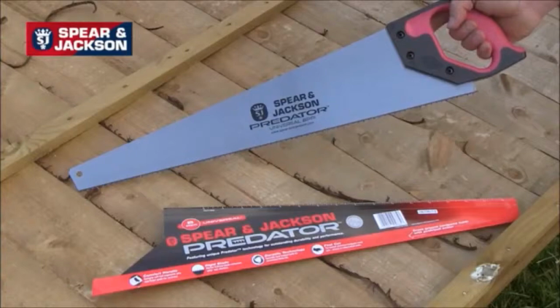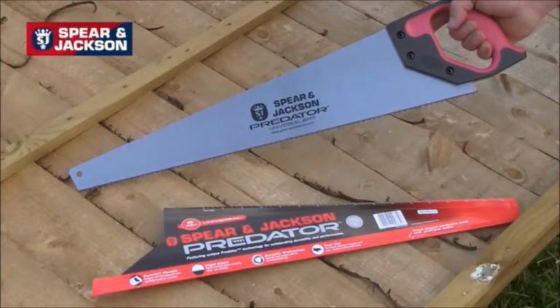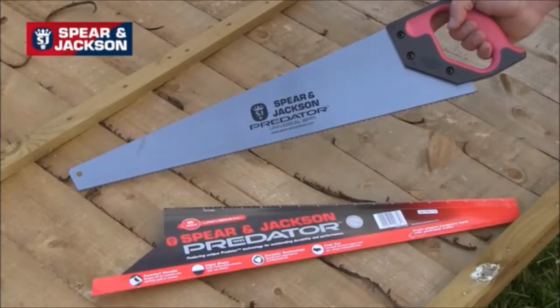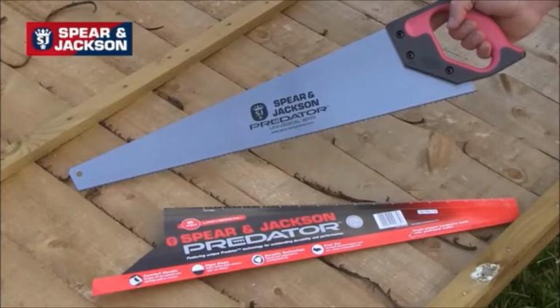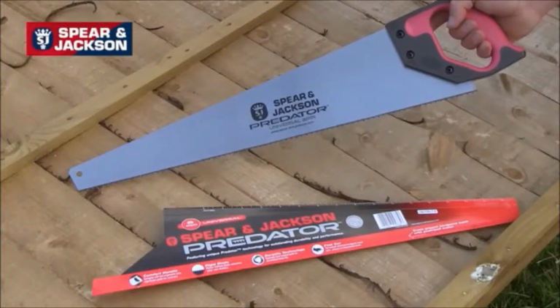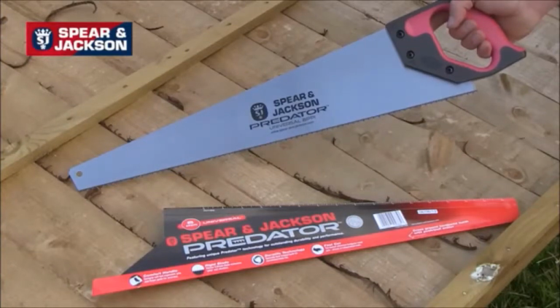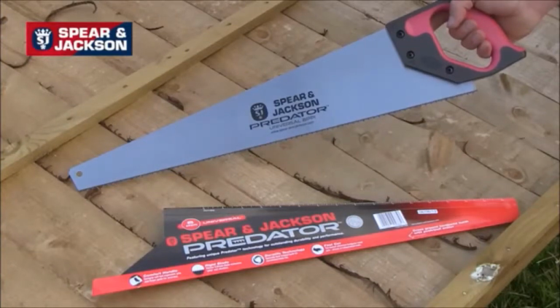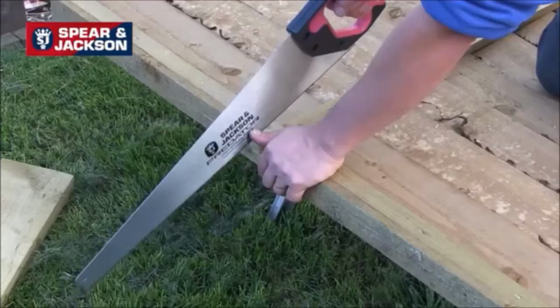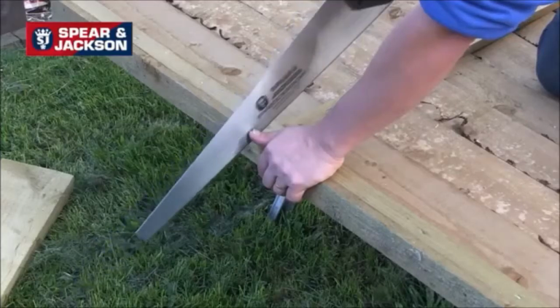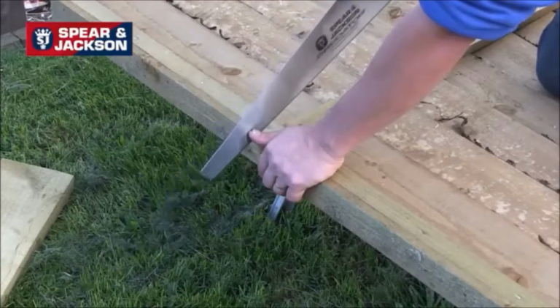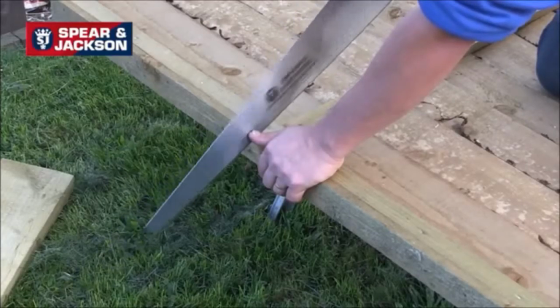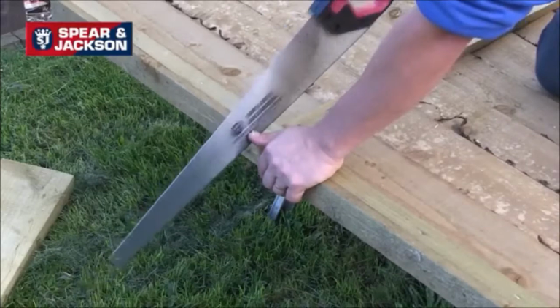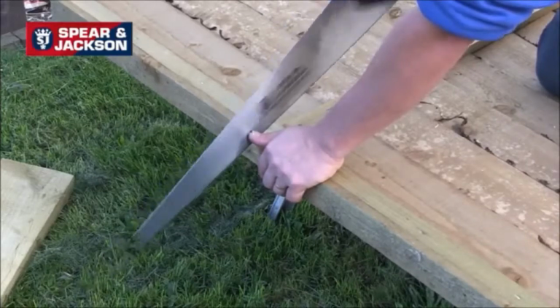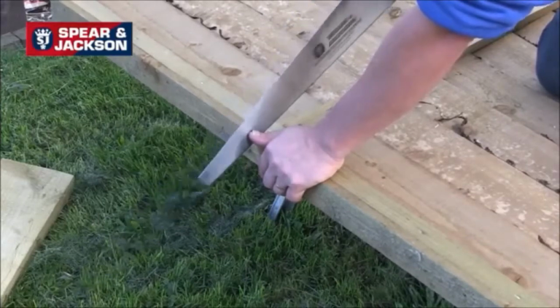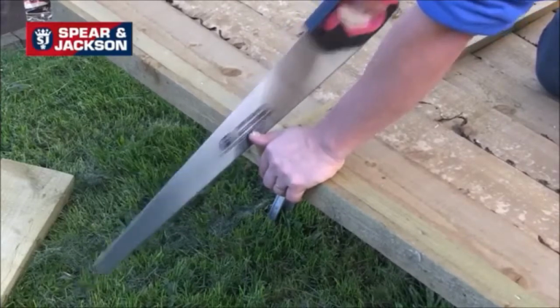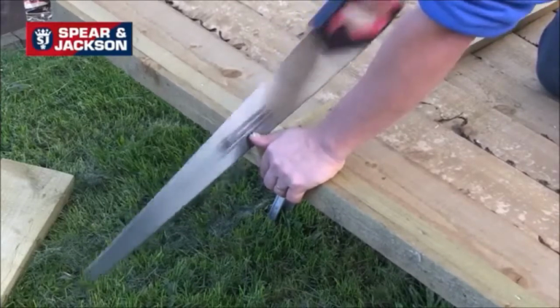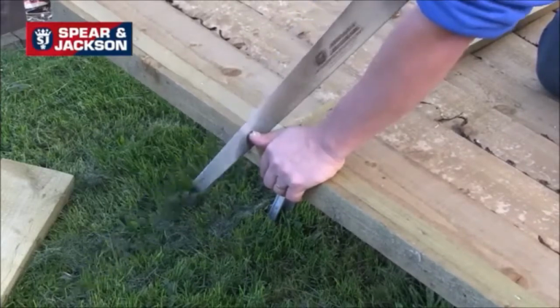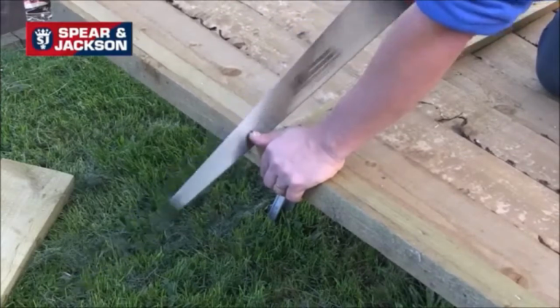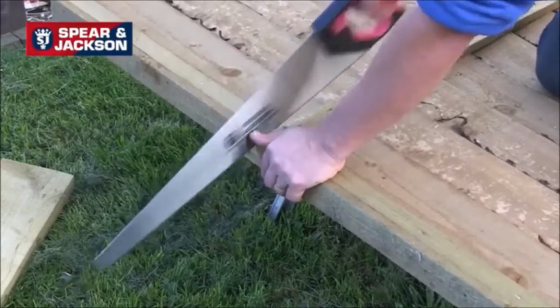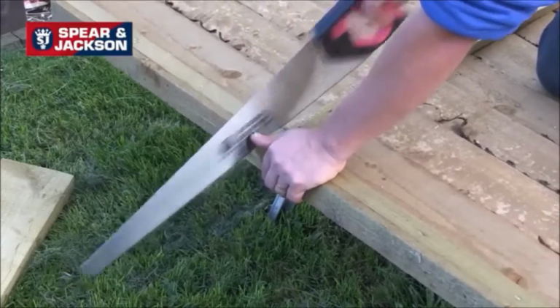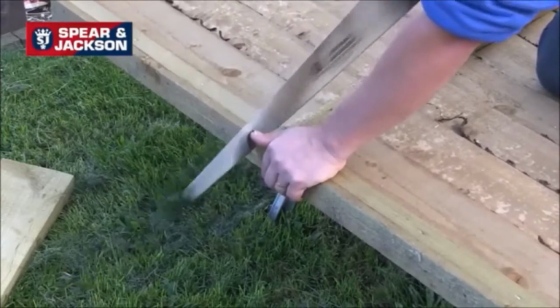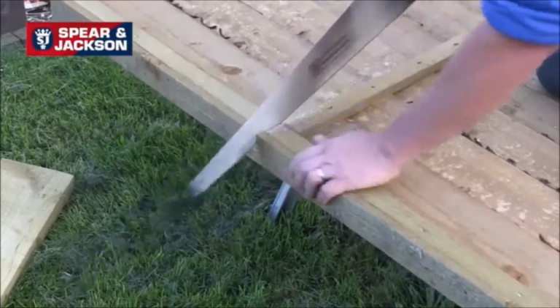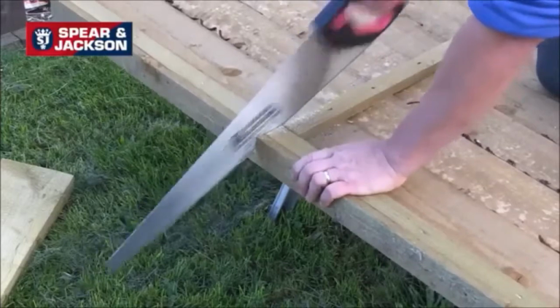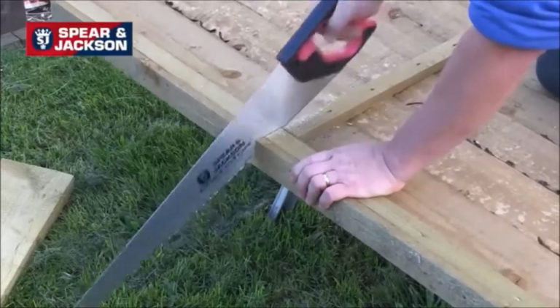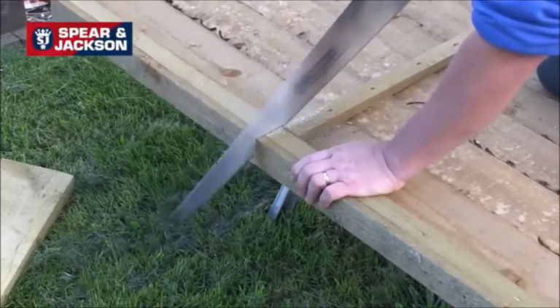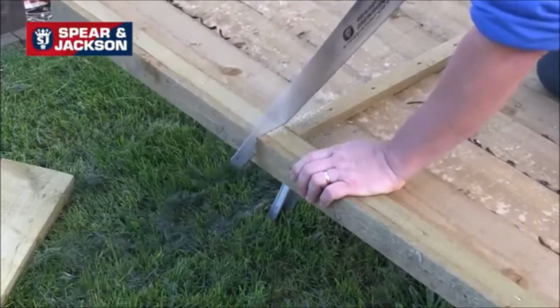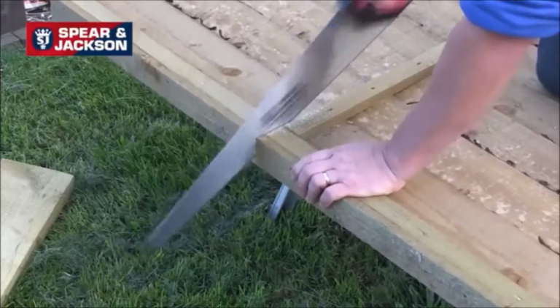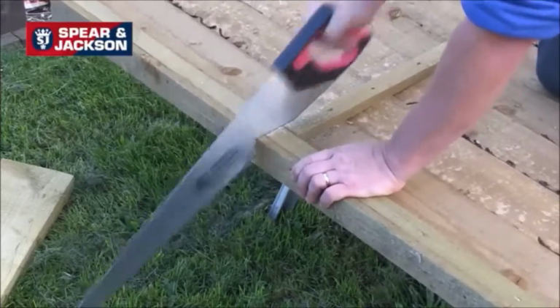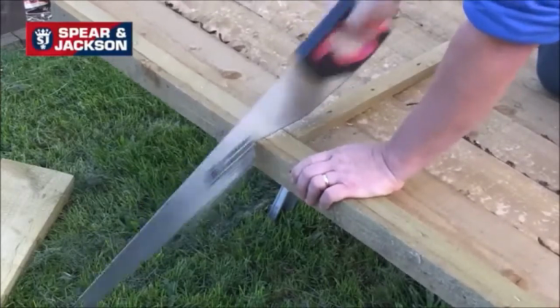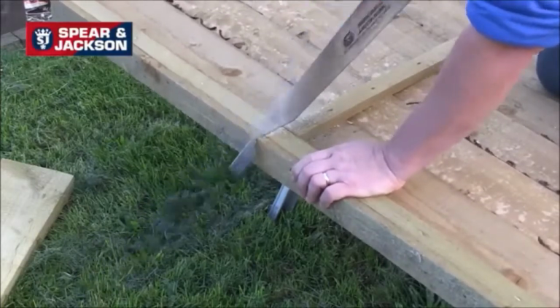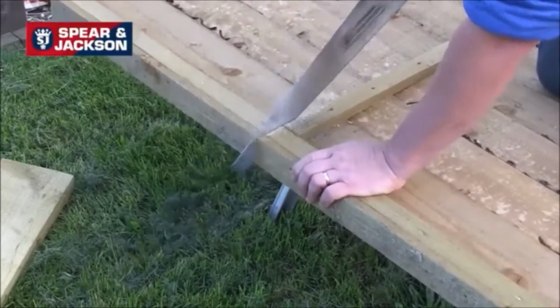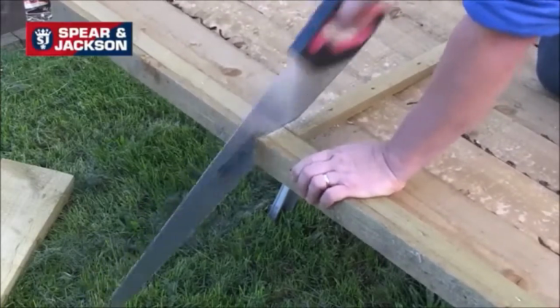Our most popular wood saw with eight points per inch. It's designed for universal cutting across and along the grain and it's ideal for timber, hardwood, chipboard and MDF. It's available in 20 inch and 22 inch long blades.